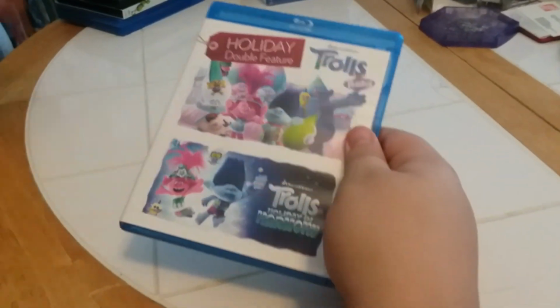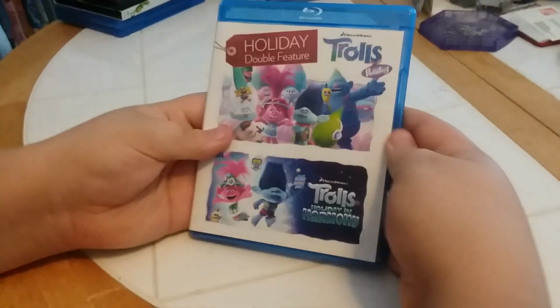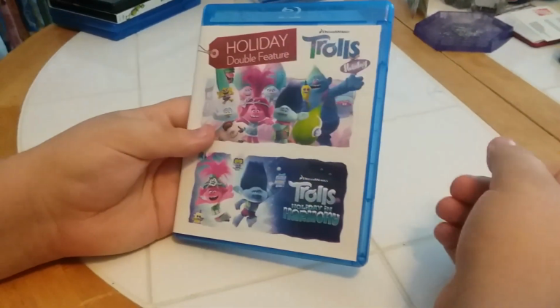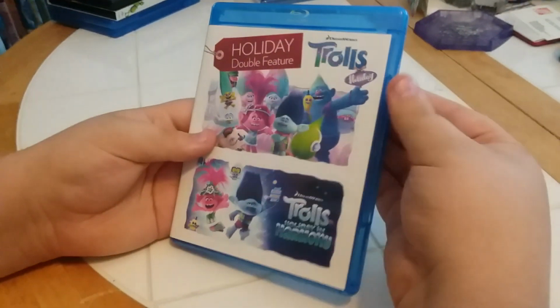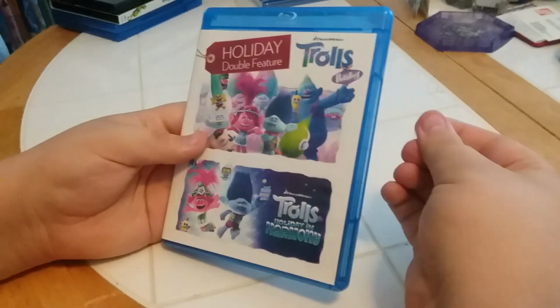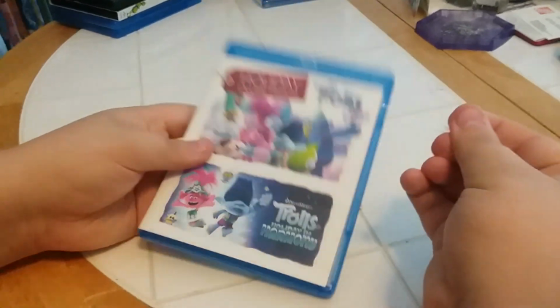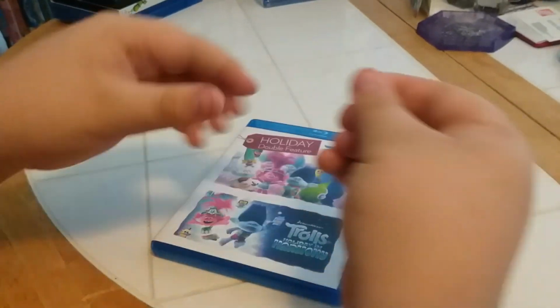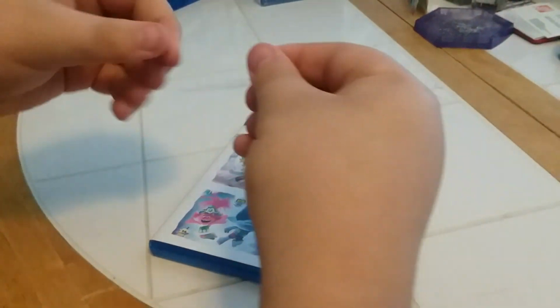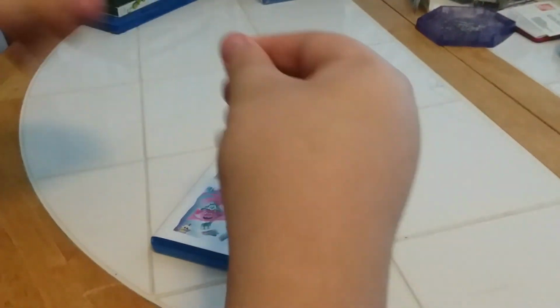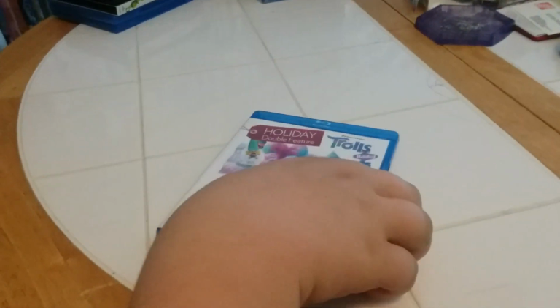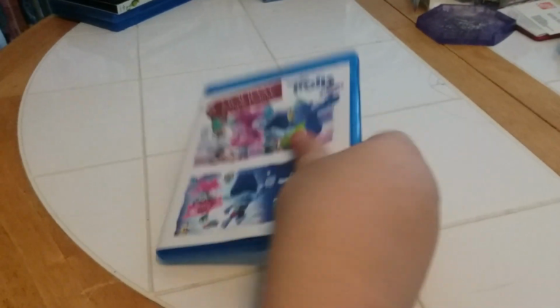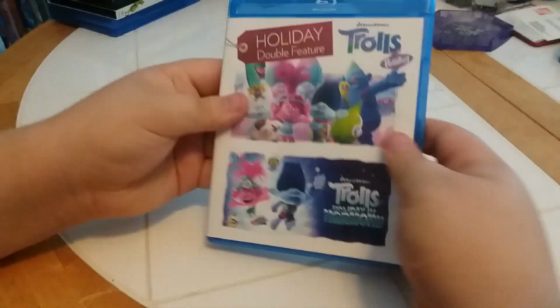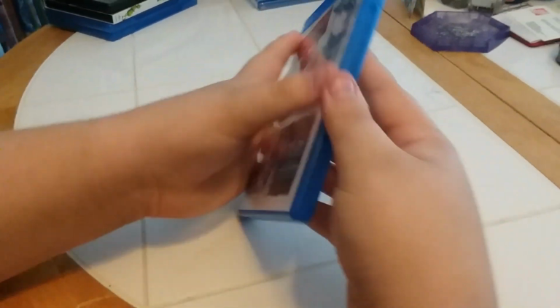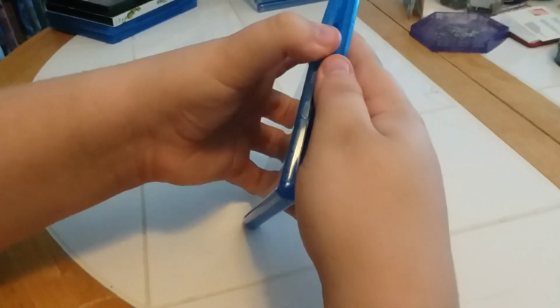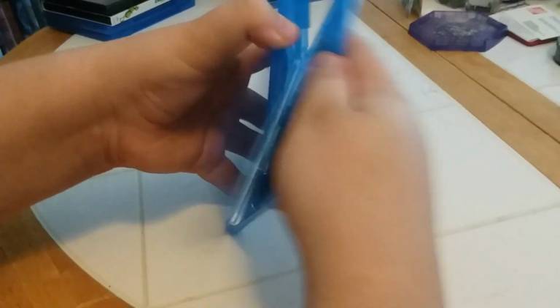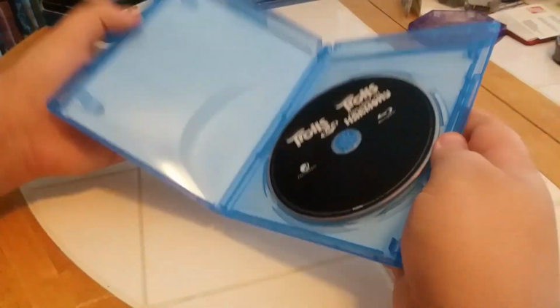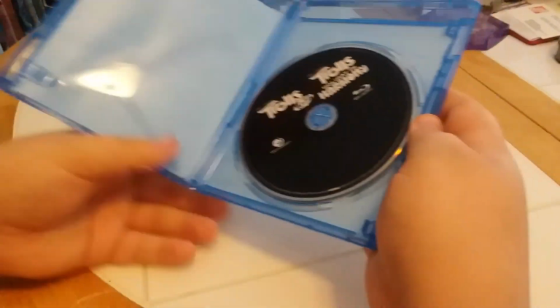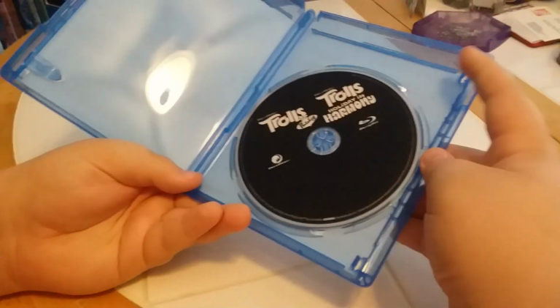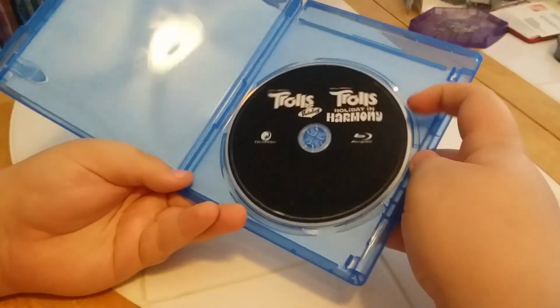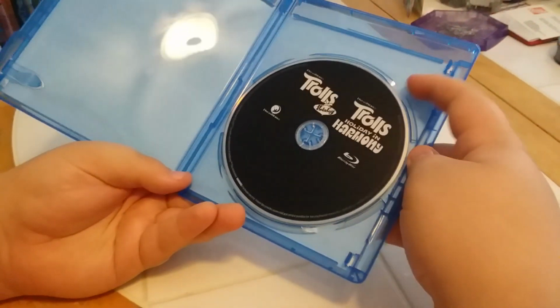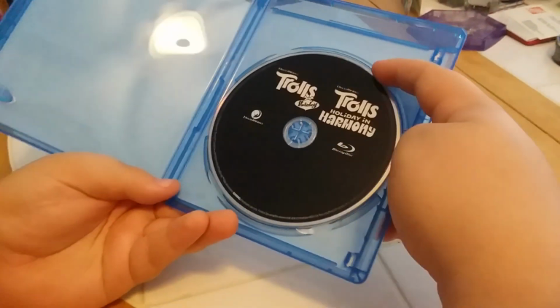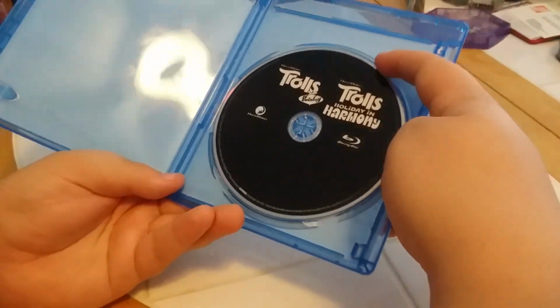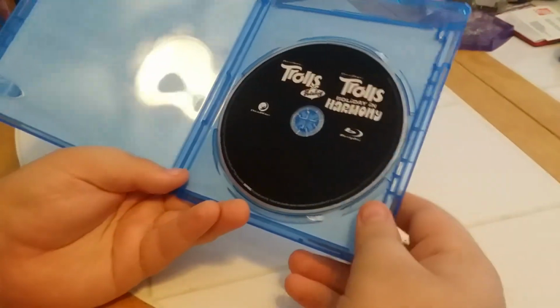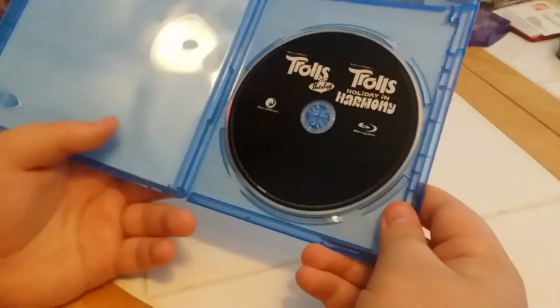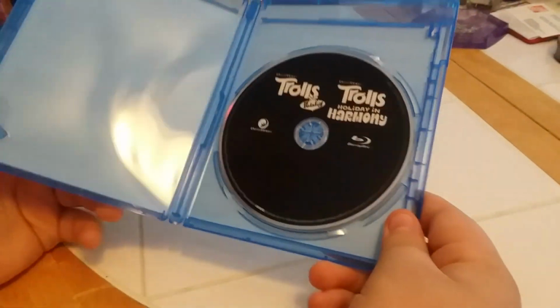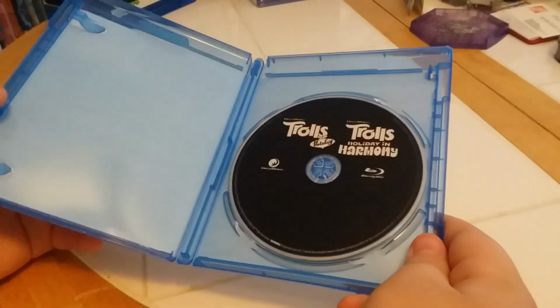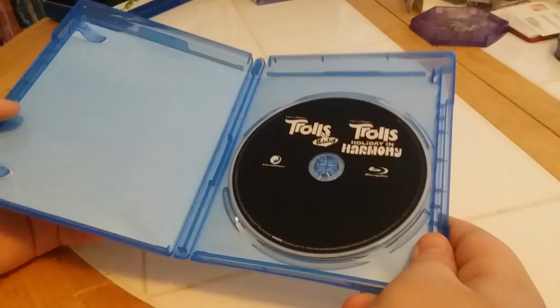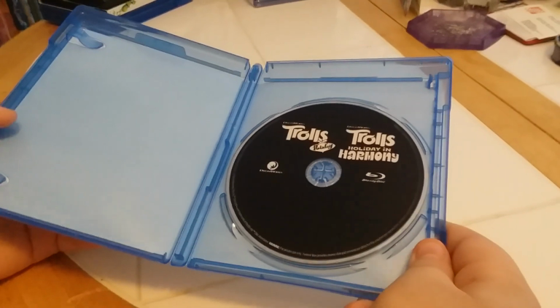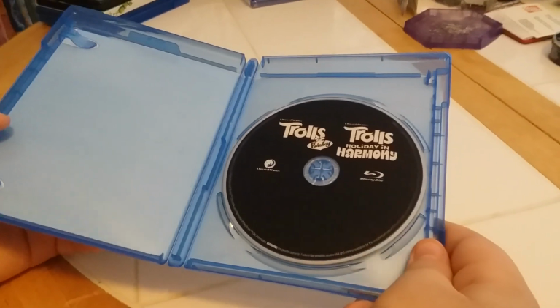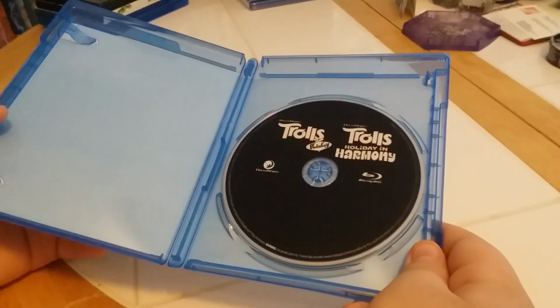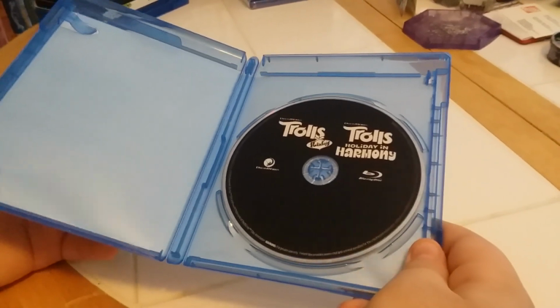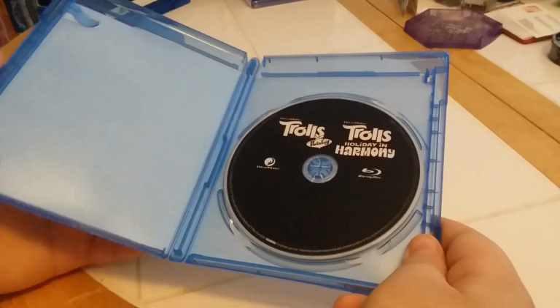Let's see what kind of Blu-rays we have in there. Do they have artwork on them or not? They're black — you've got a black Trolls Holiday and Trolls Holiday in Harmony disc.